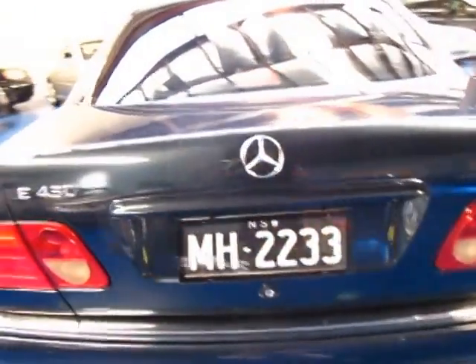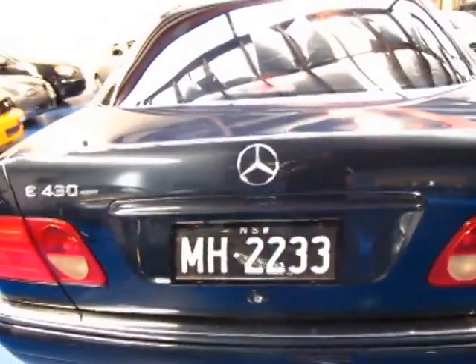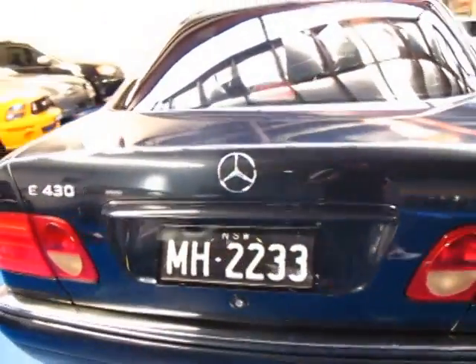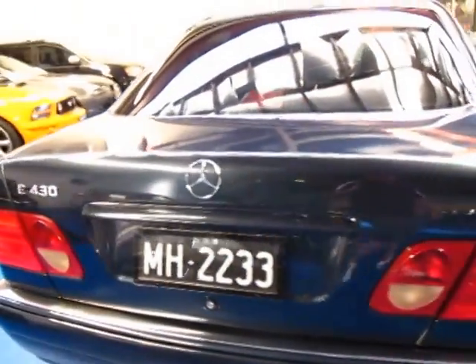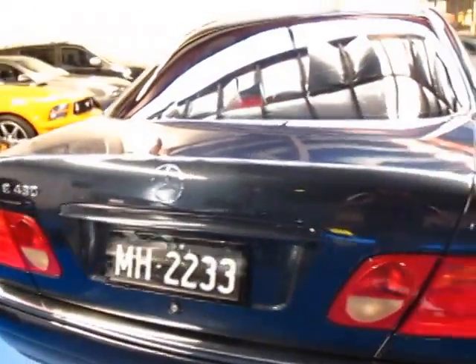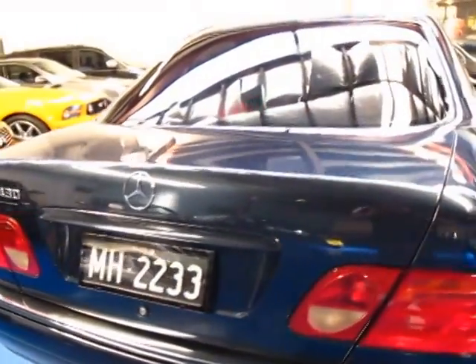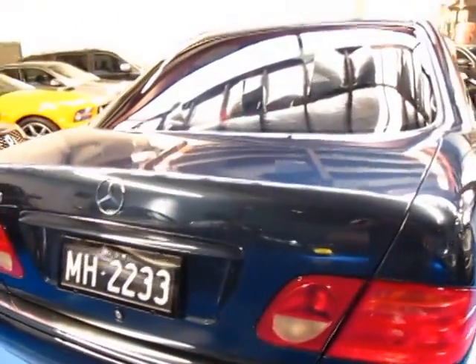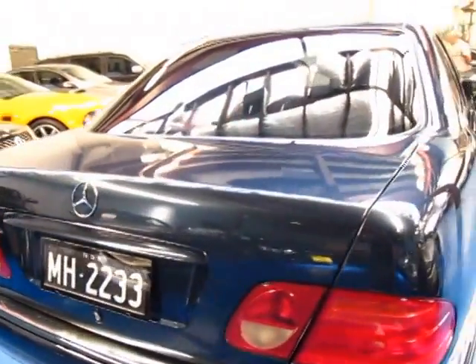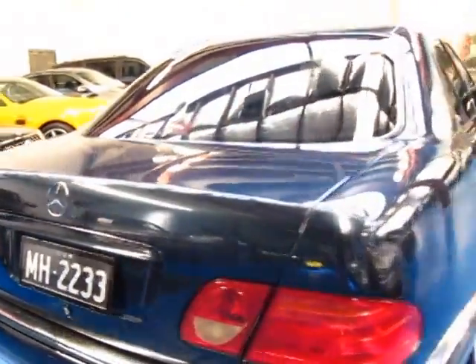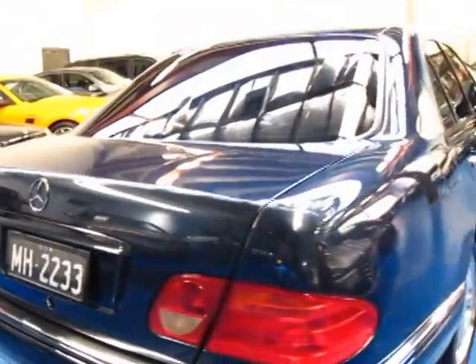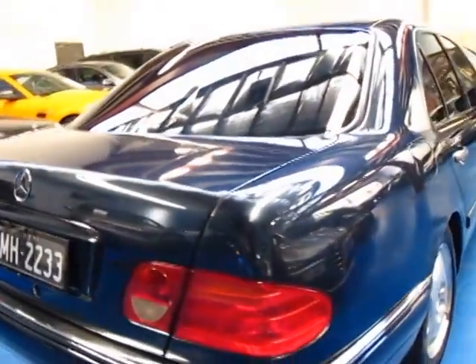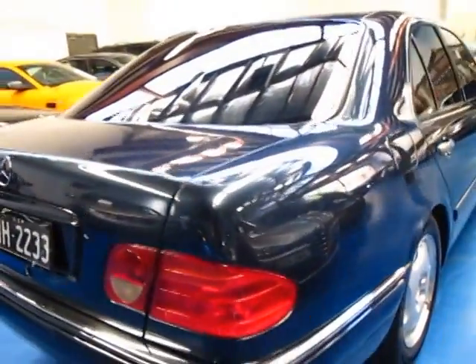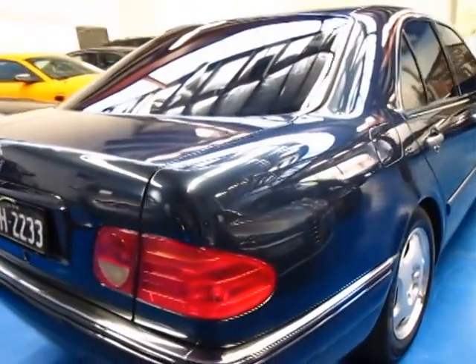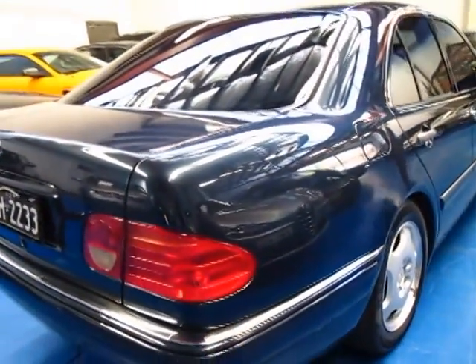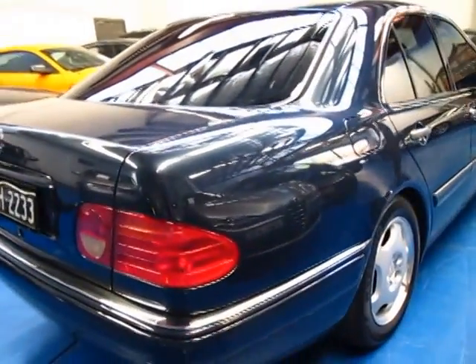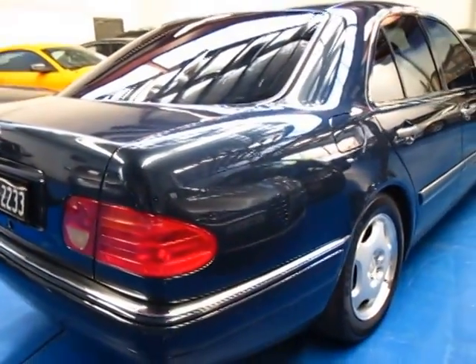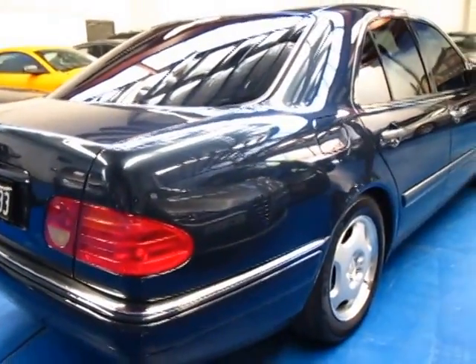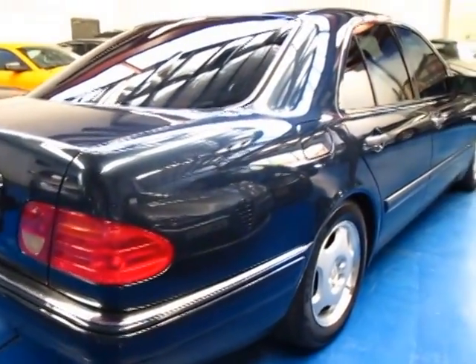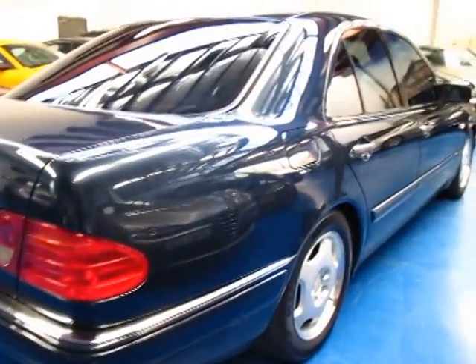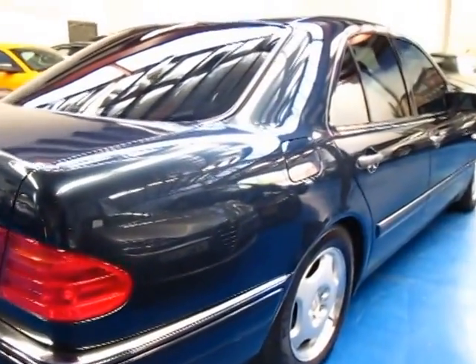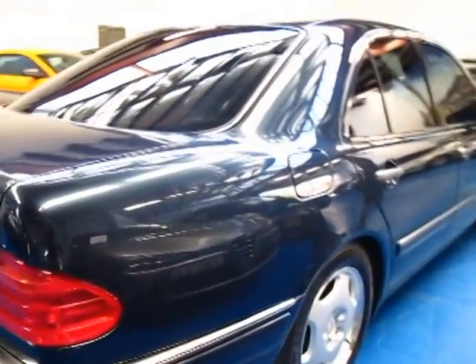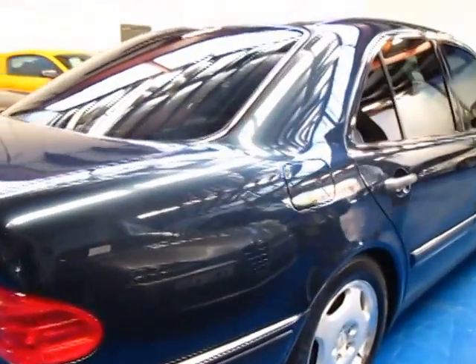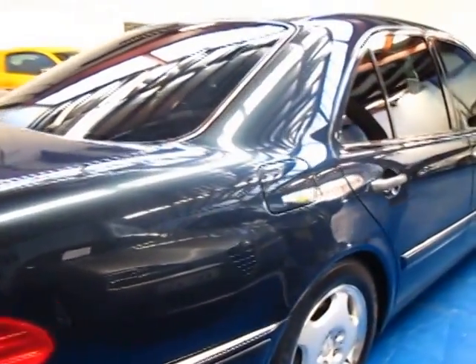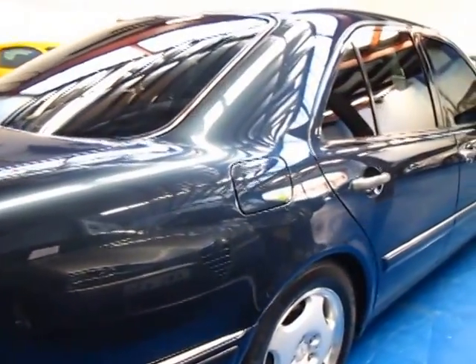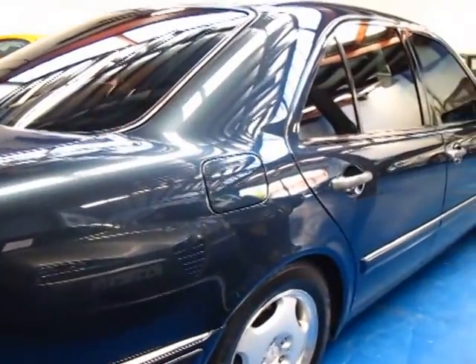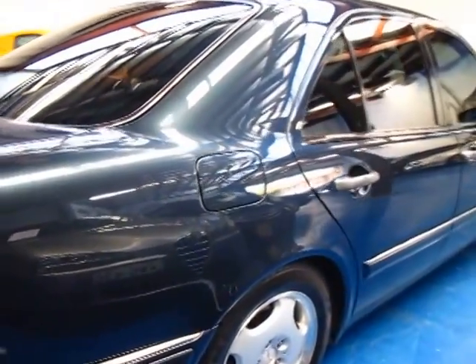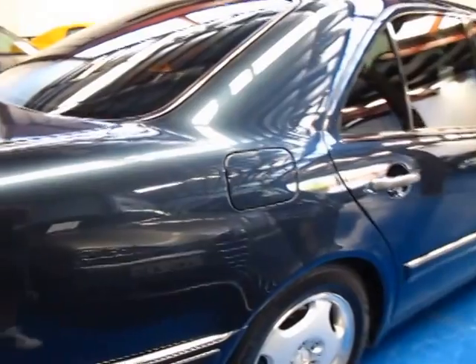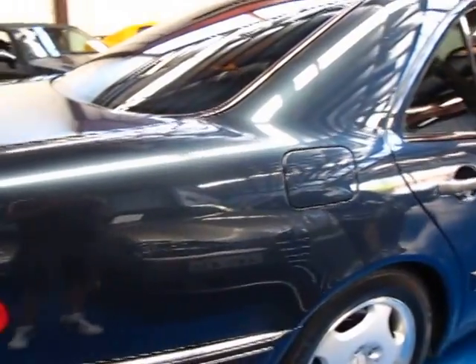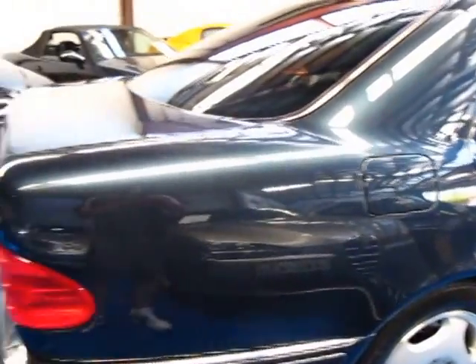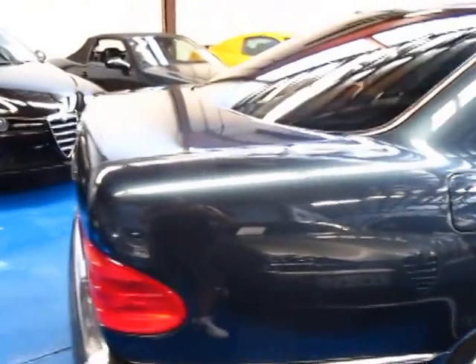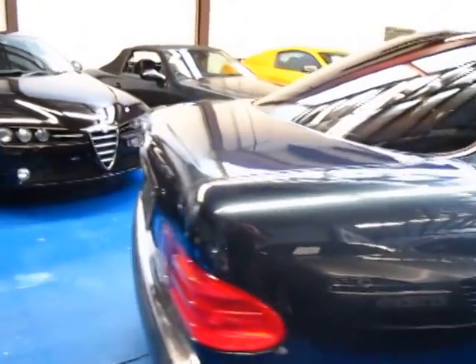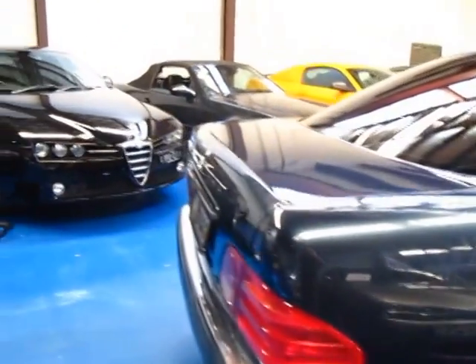The E430, being the smaller of the V8s, really should hold its value so much better than a normal E320. The car is pretty much unmarked inside and out.